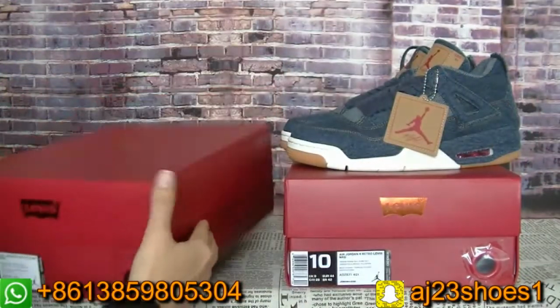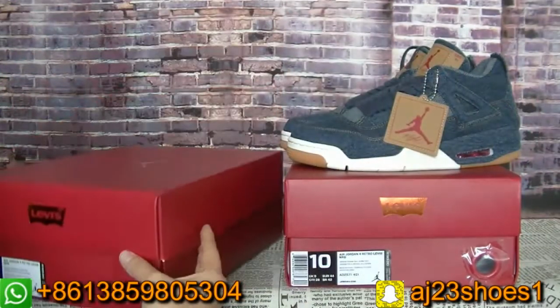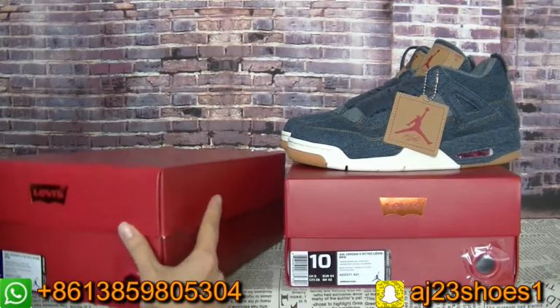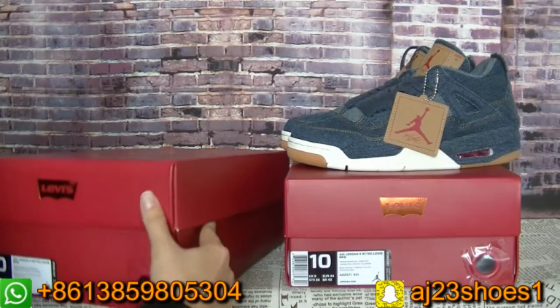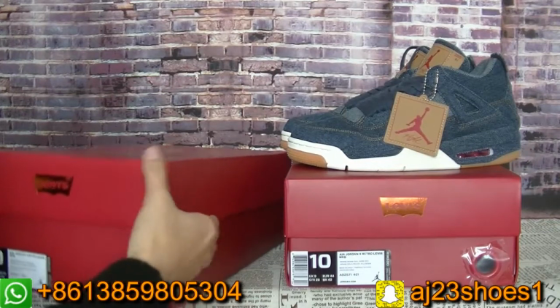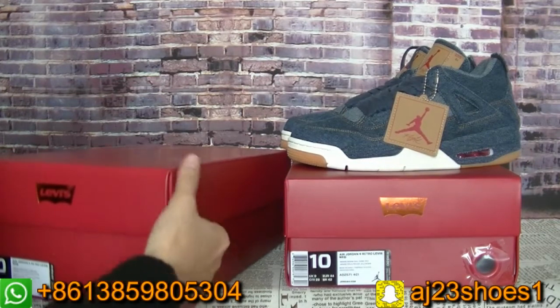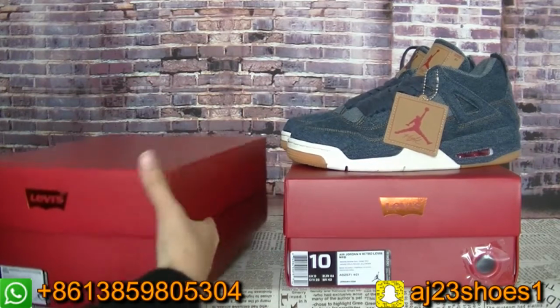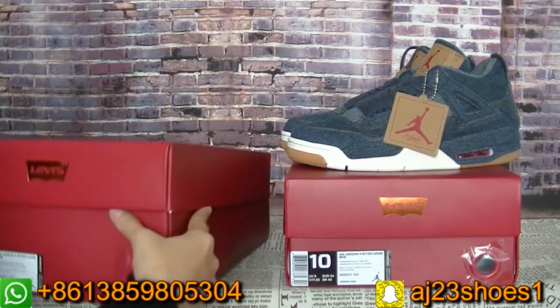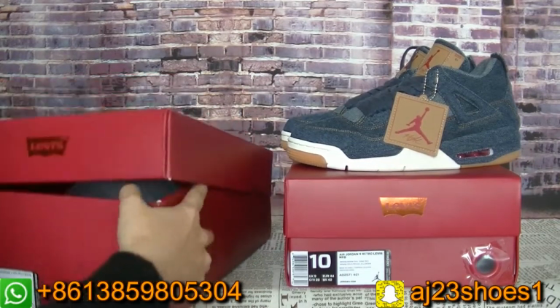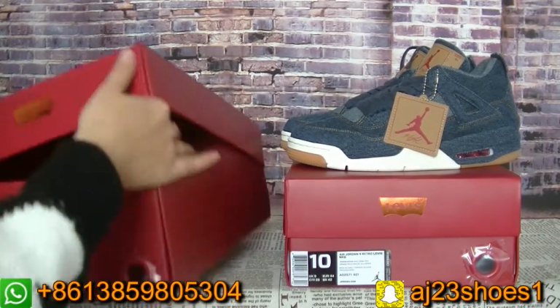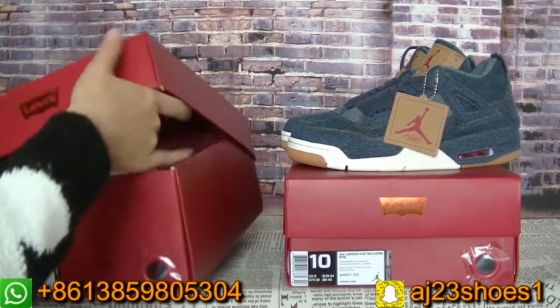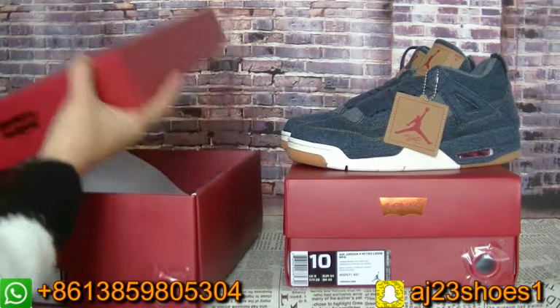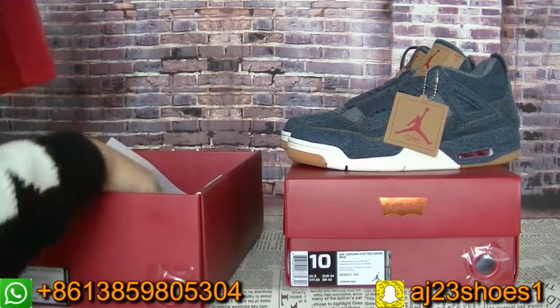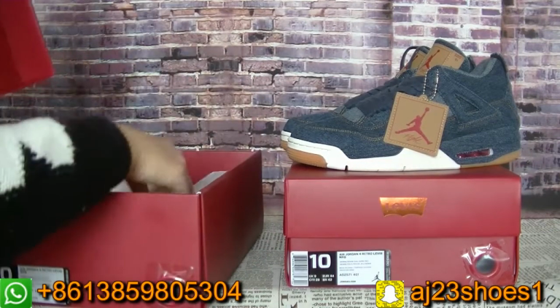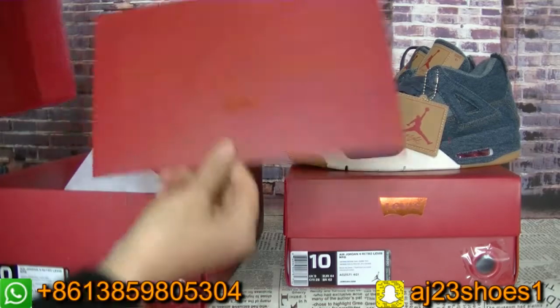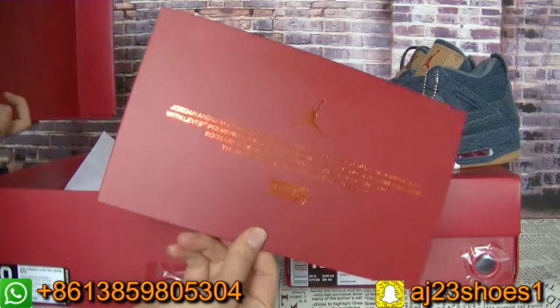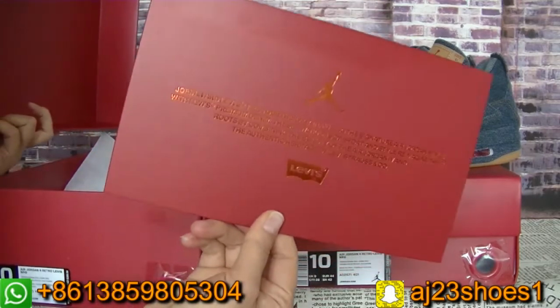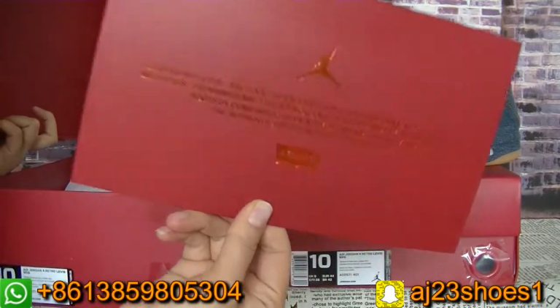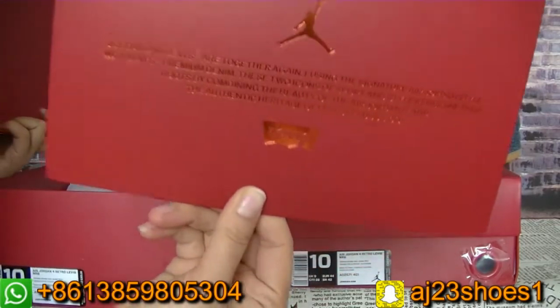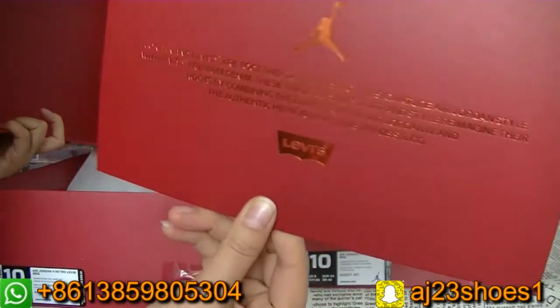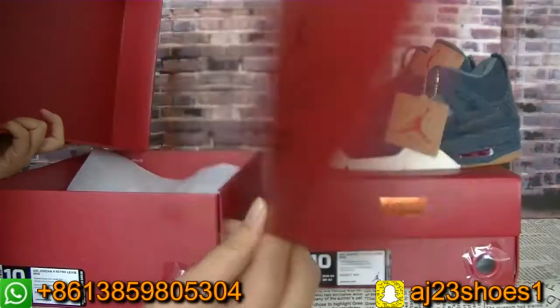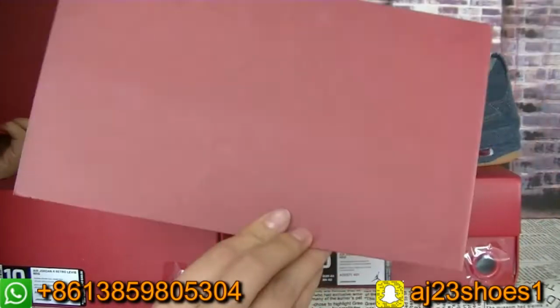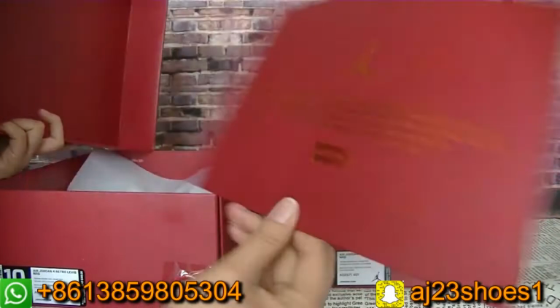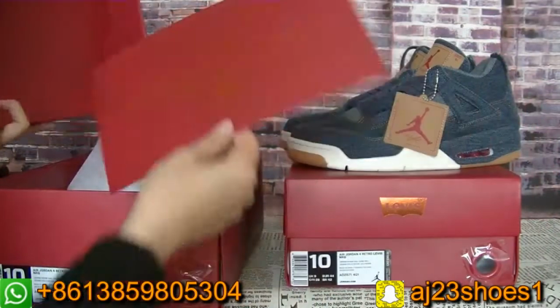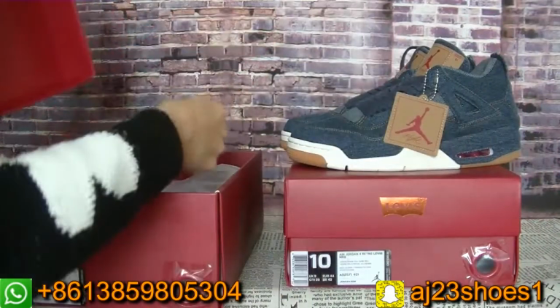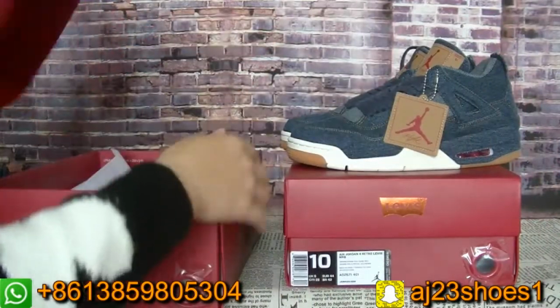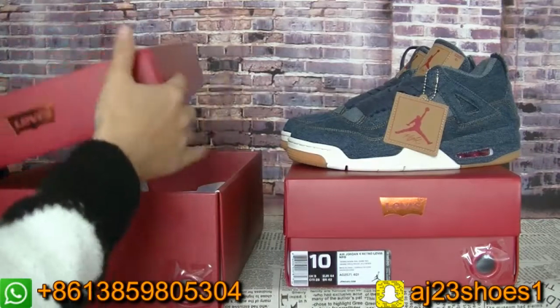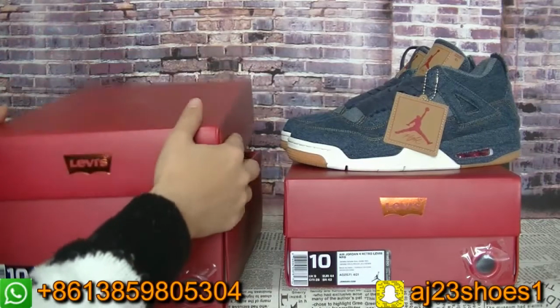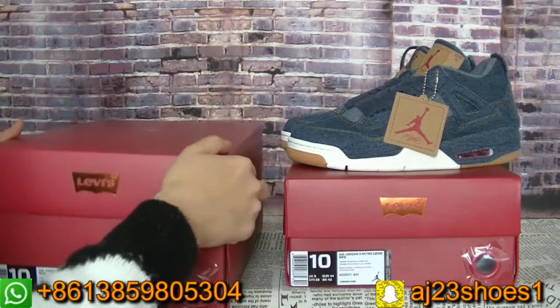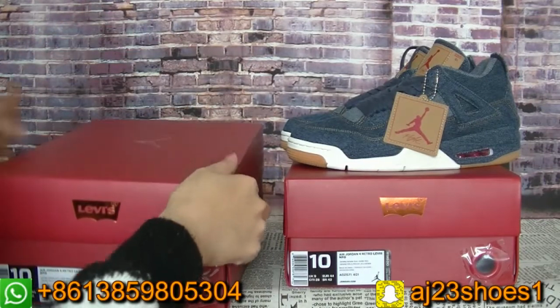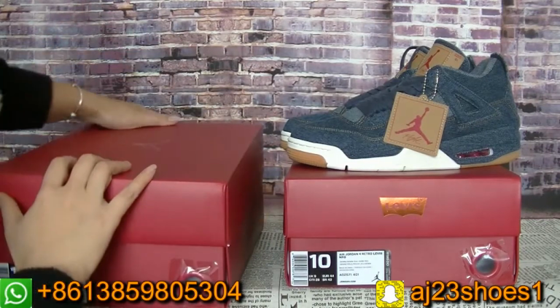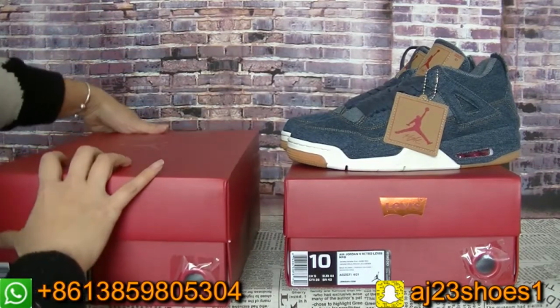The inside also has this paper — the inside has this paper. Now let me show you guys the details.